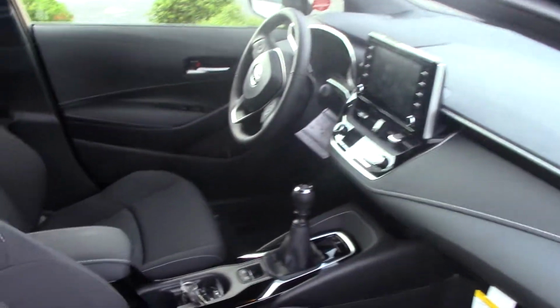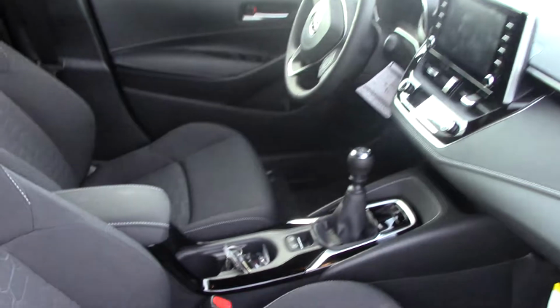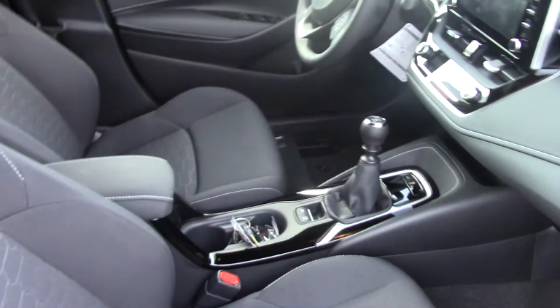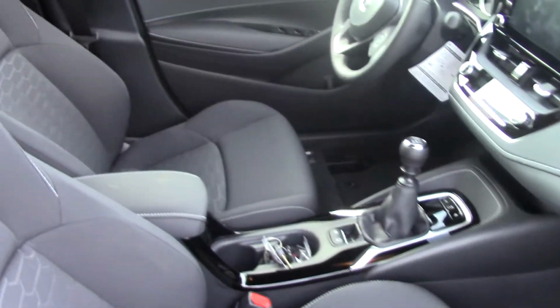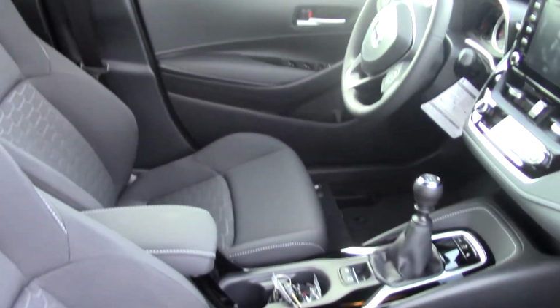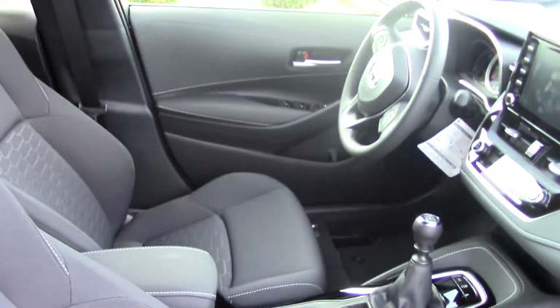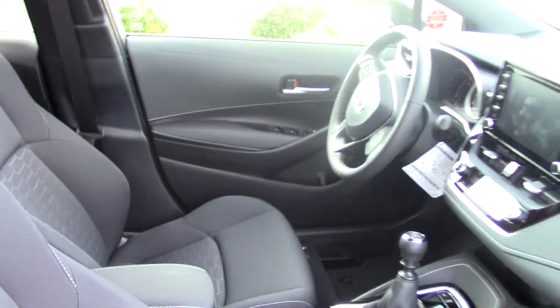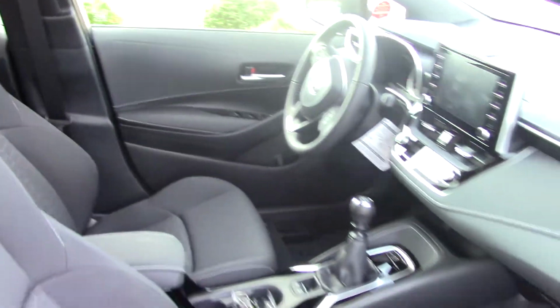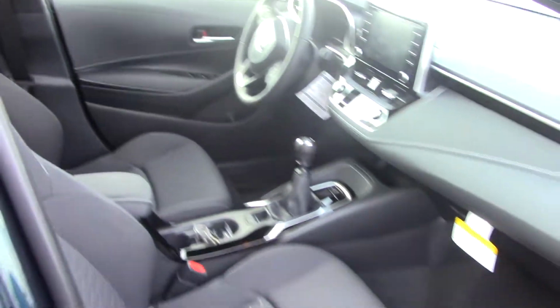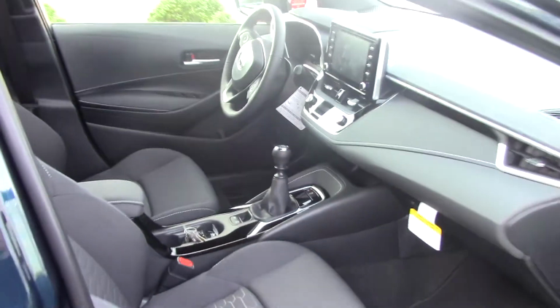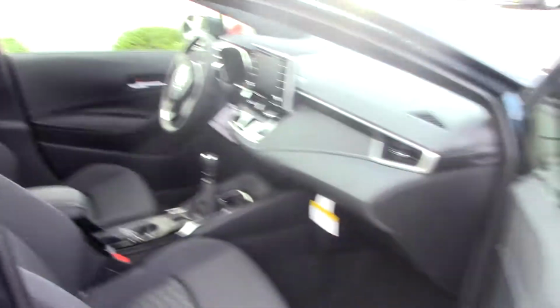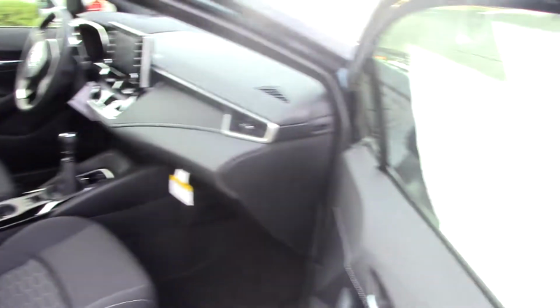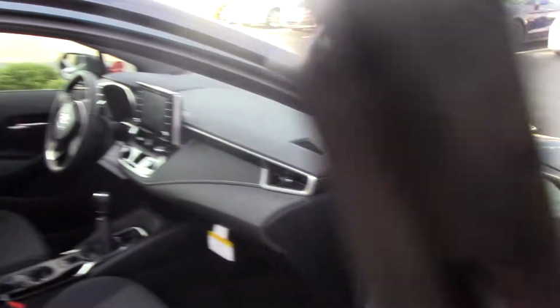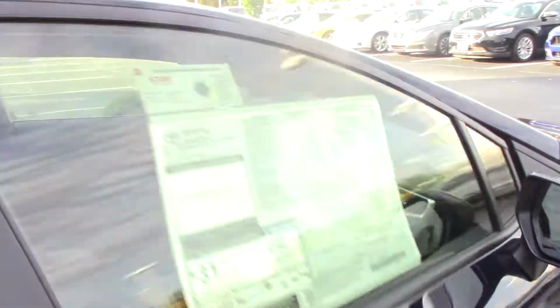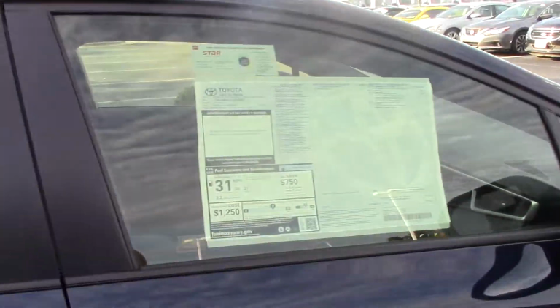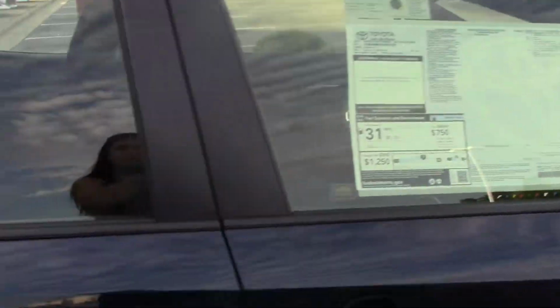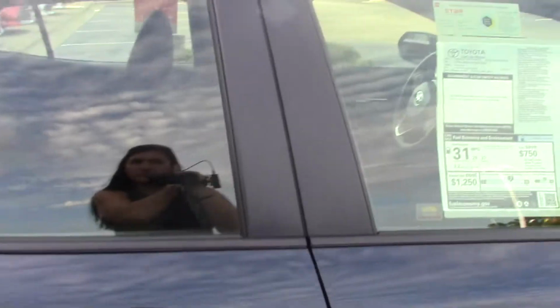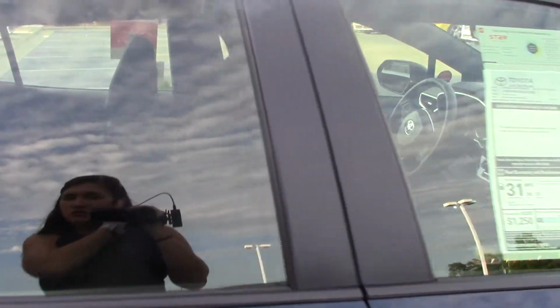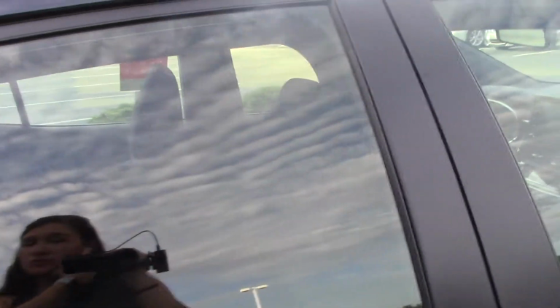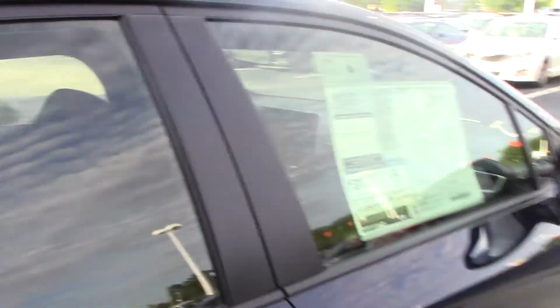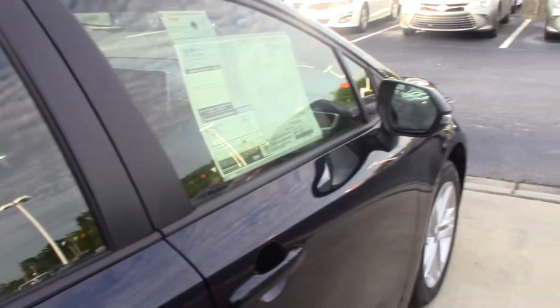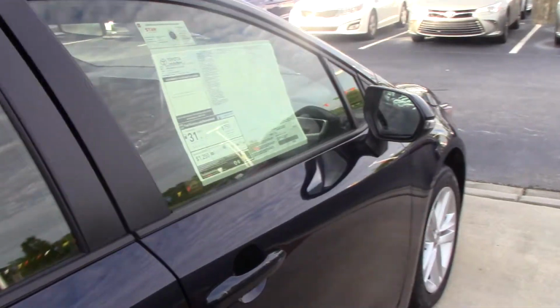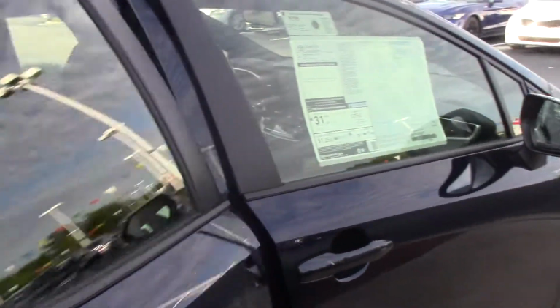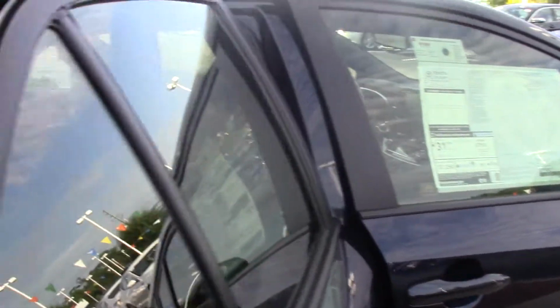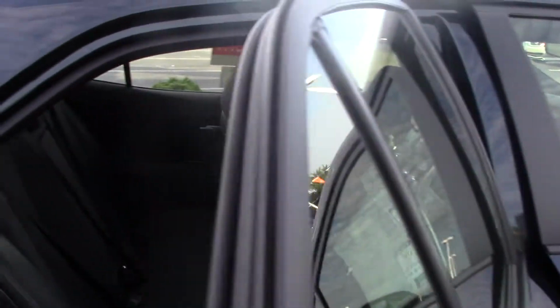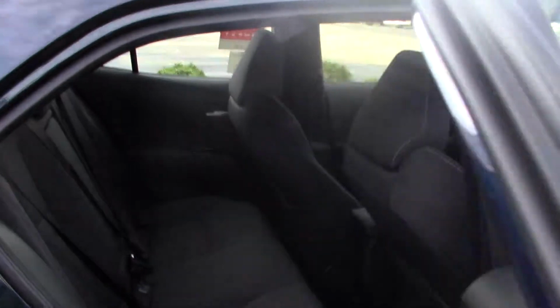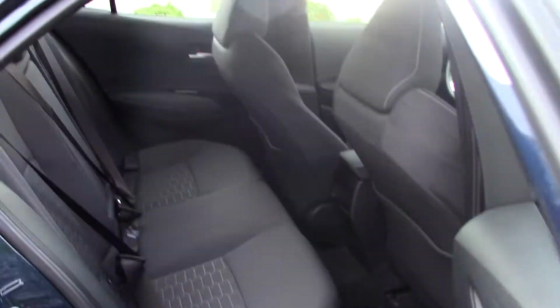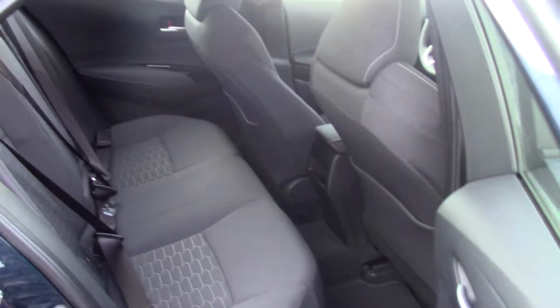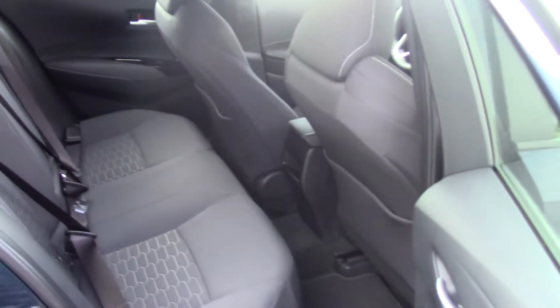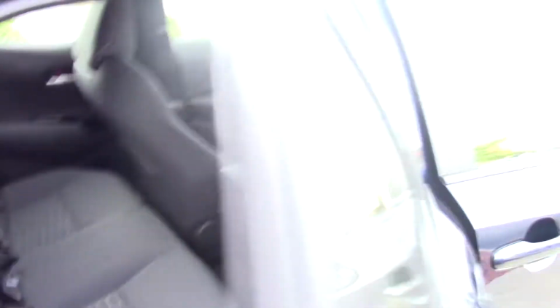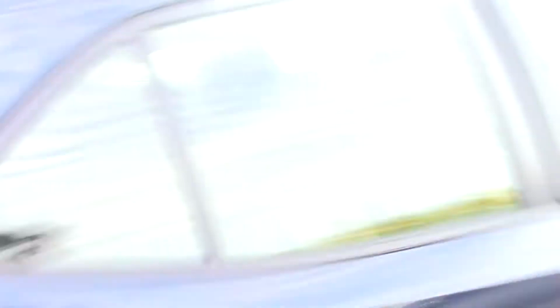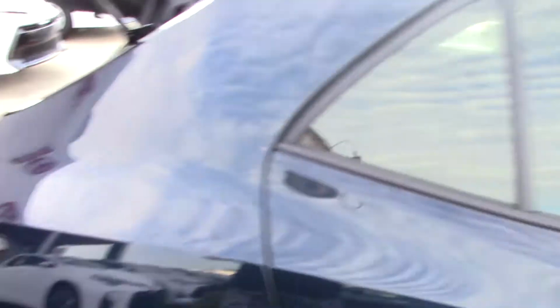This is a manual vehicle, very sporty looking. It gets 31 miles per gallon — that's 28 city and 37 on the highway, very nice.